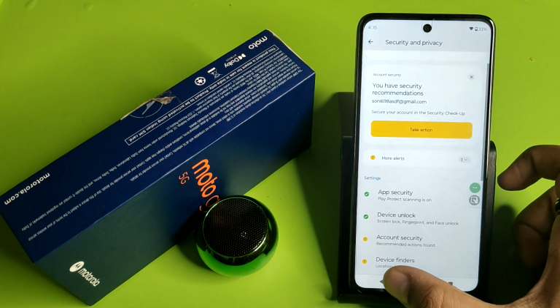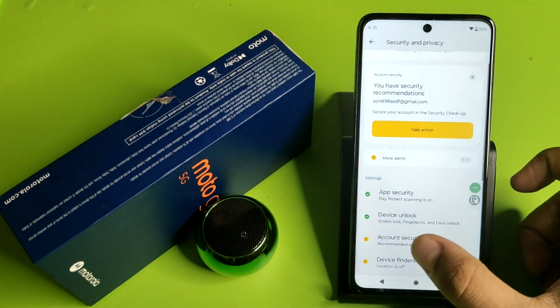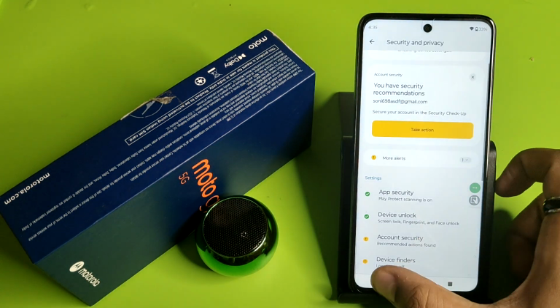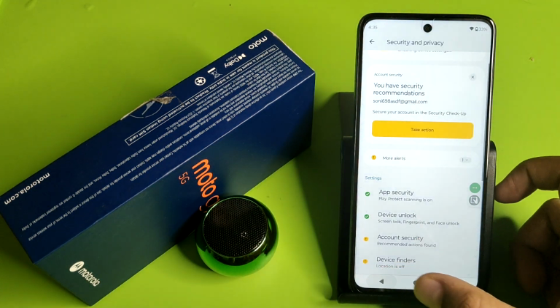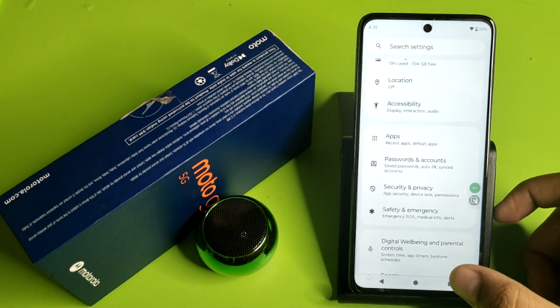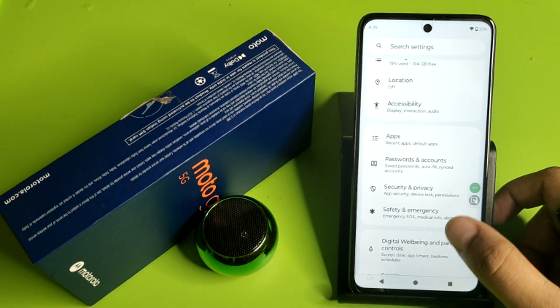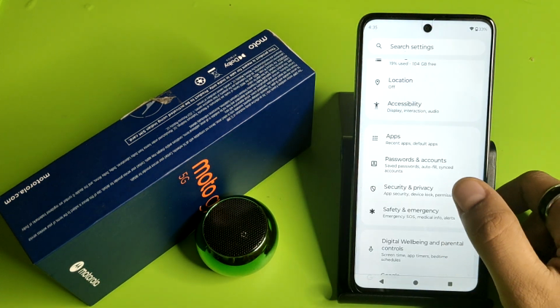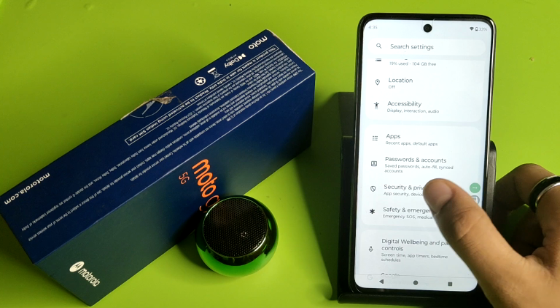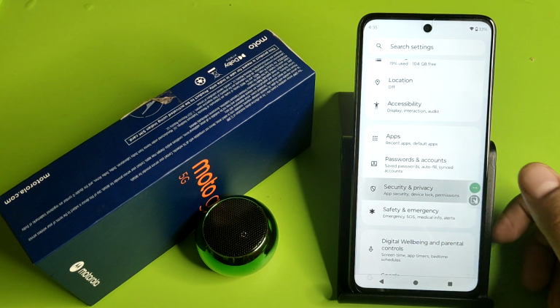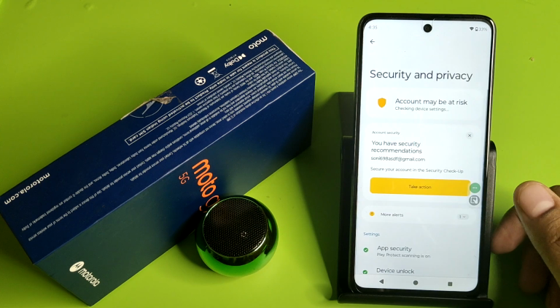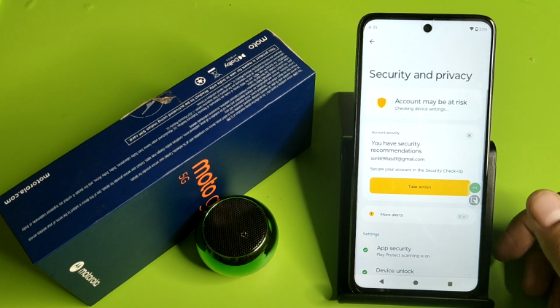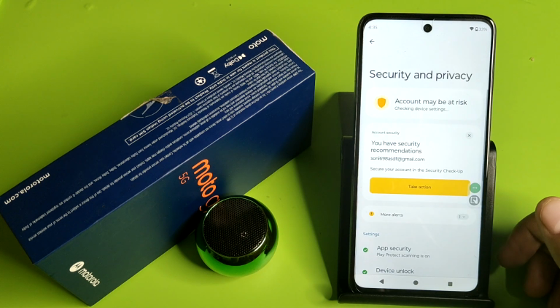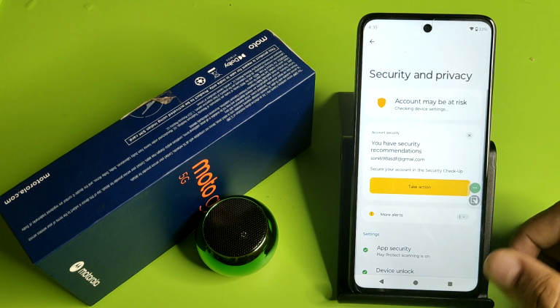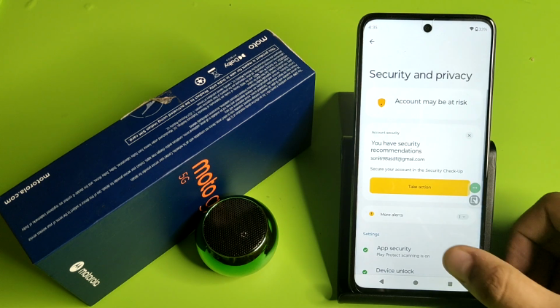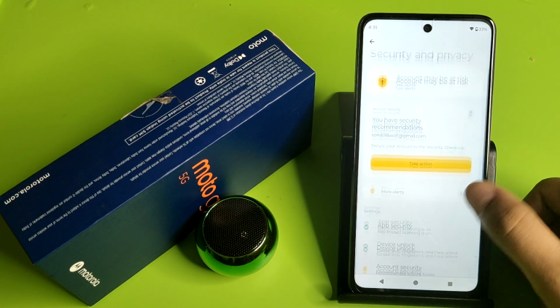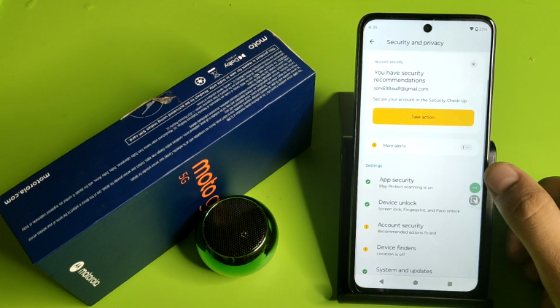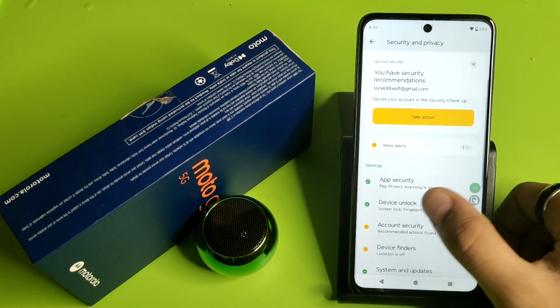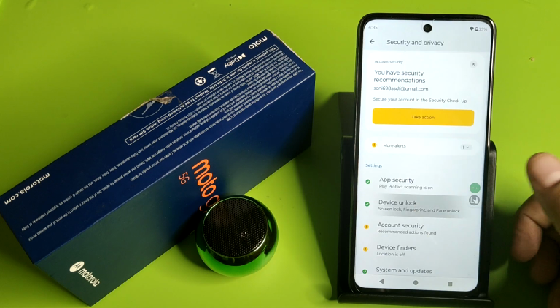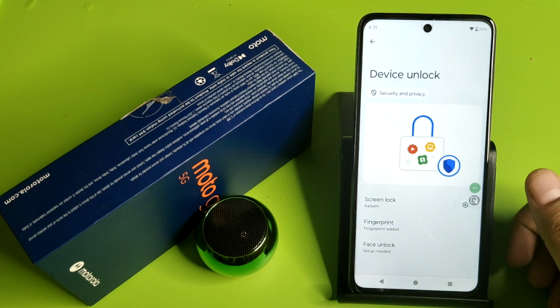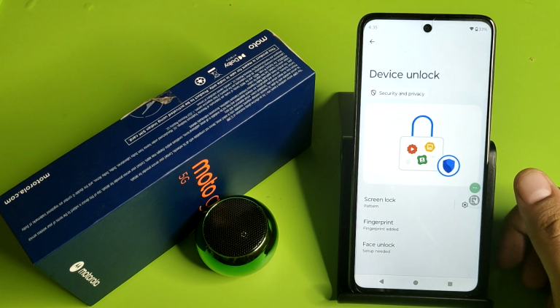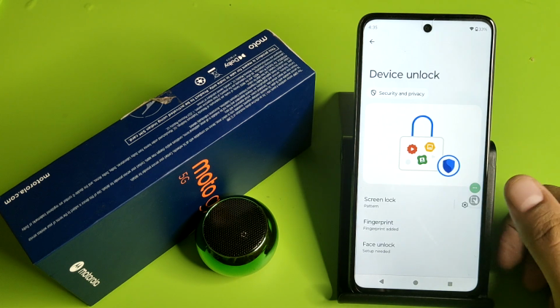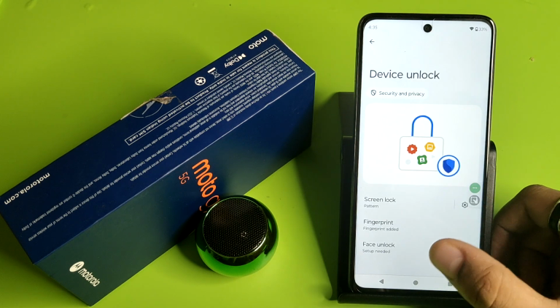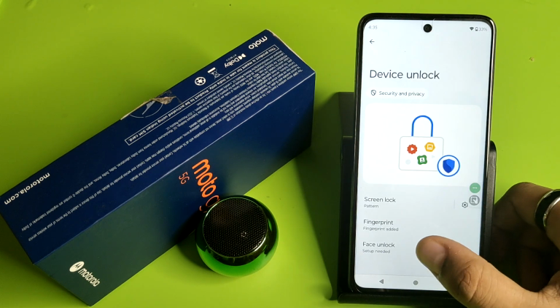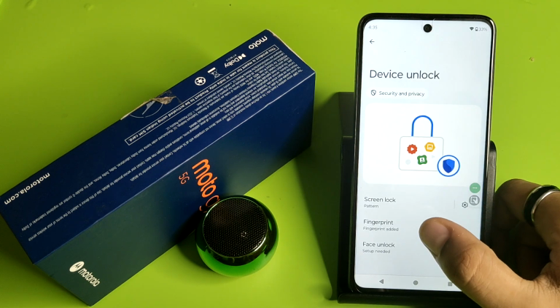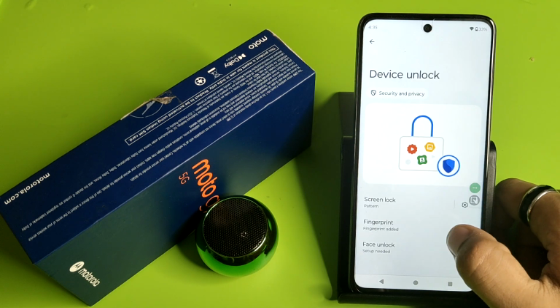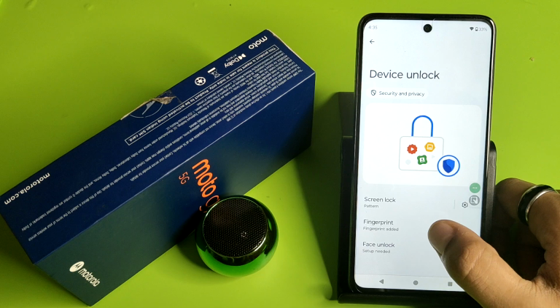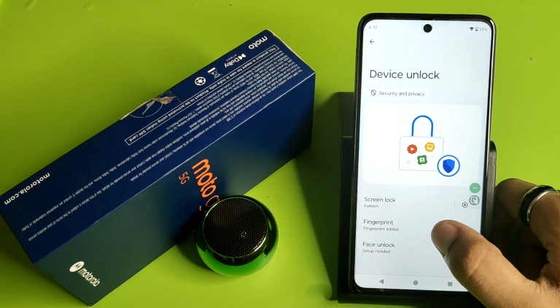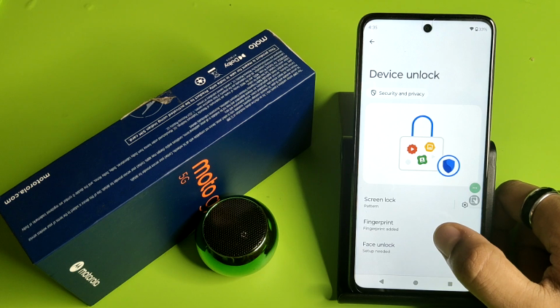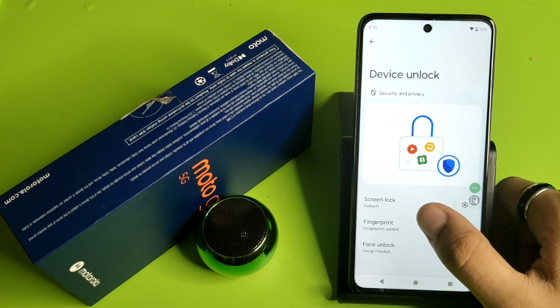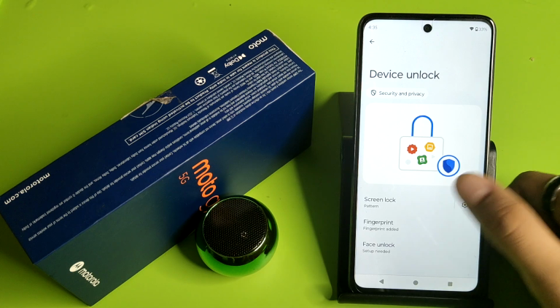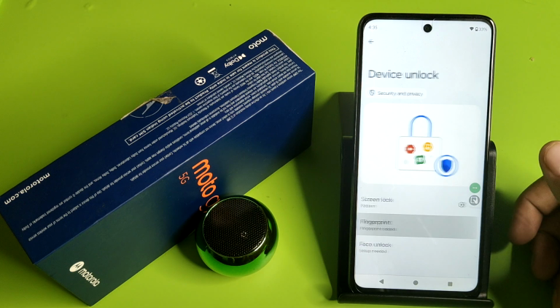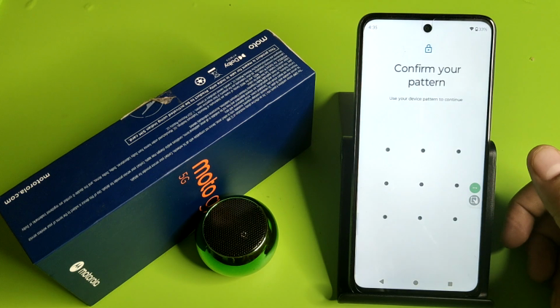First you have to simply open your settings, then you have to come to Security and Privacy. Here it is Device Unlock — you have to click on it. You will also see the fingerprint option here.